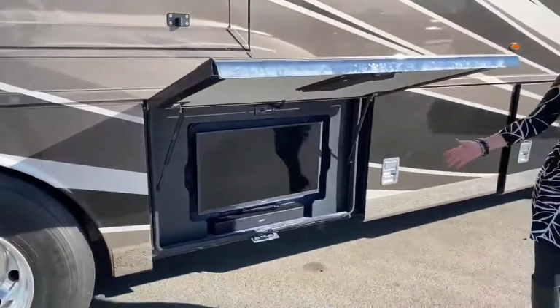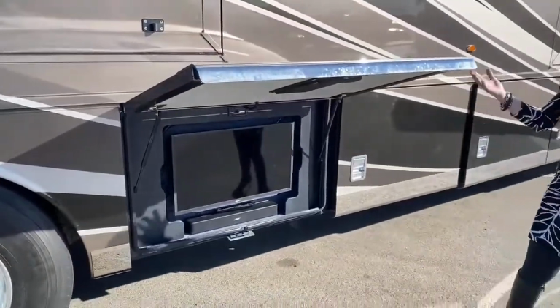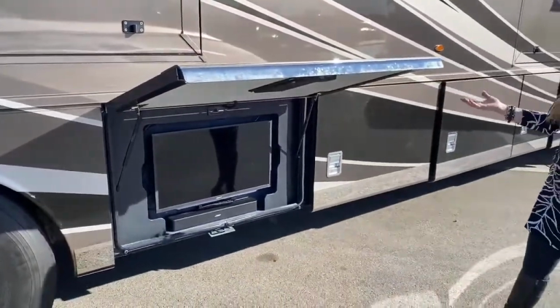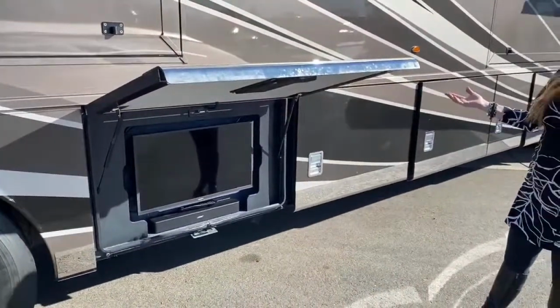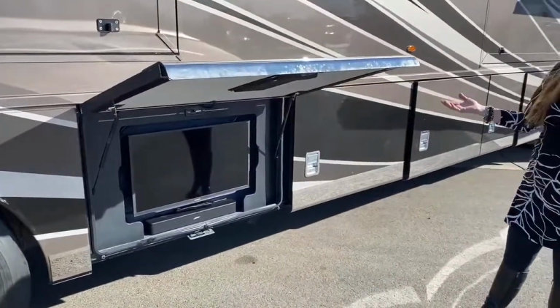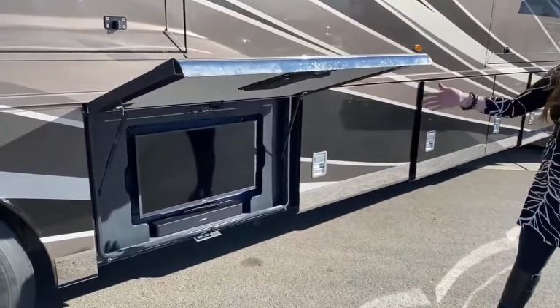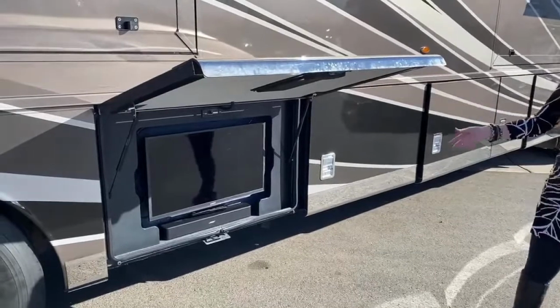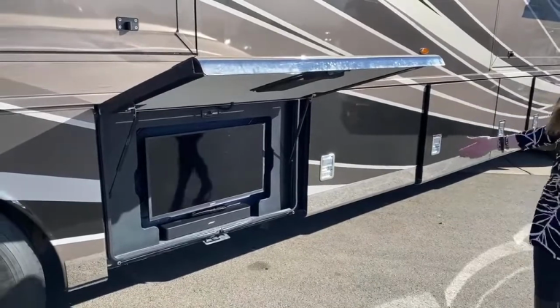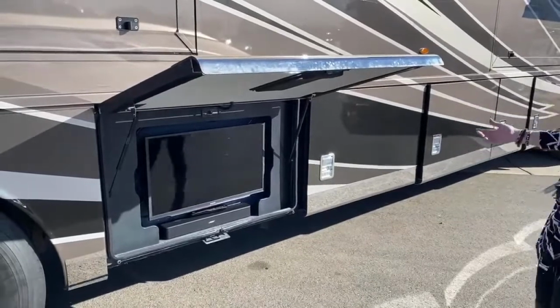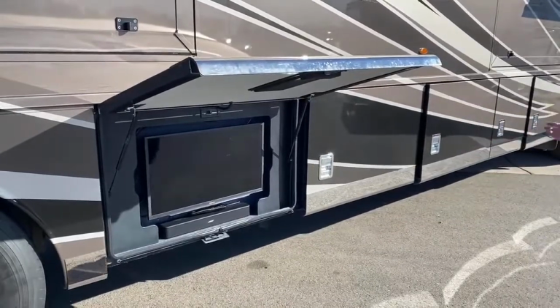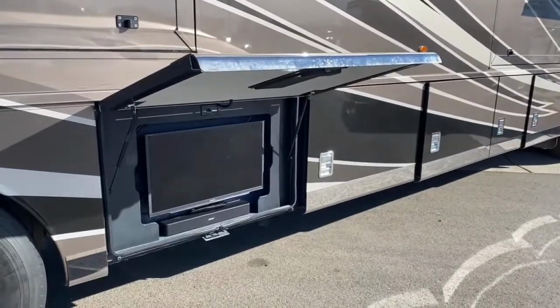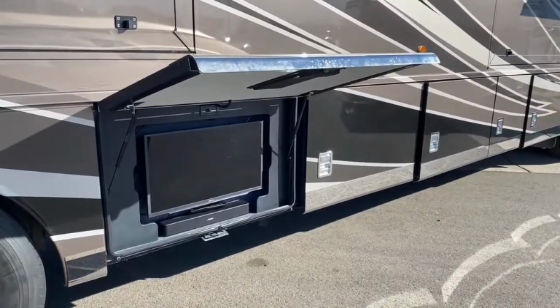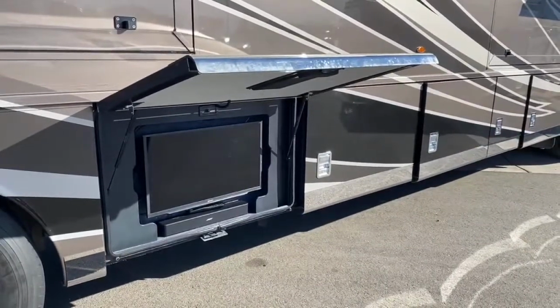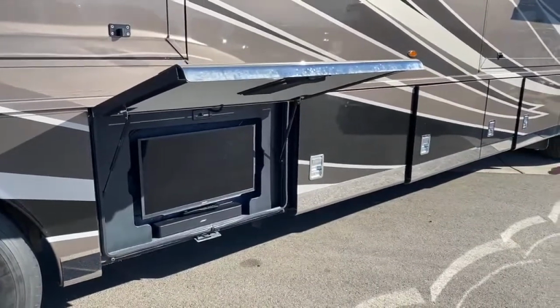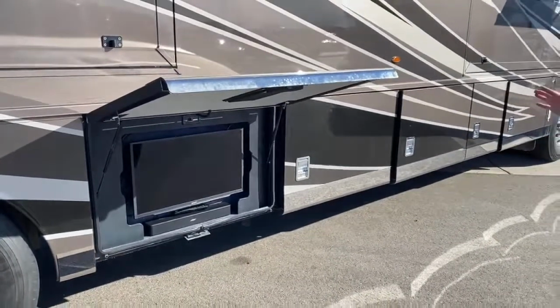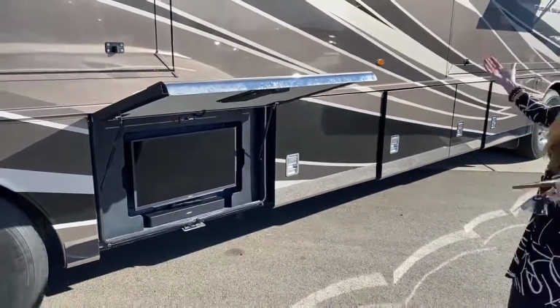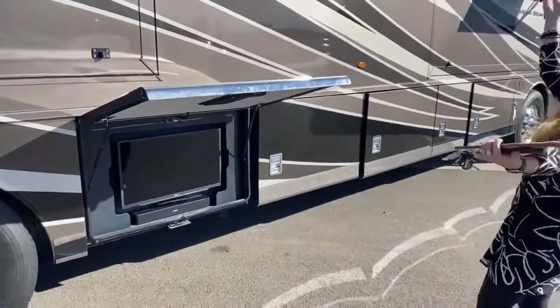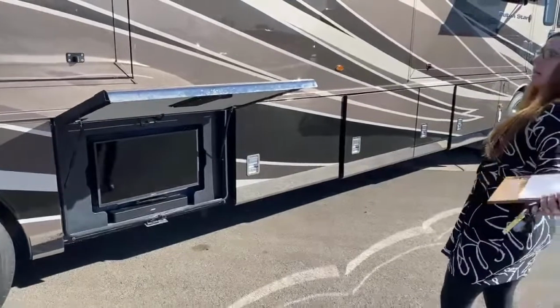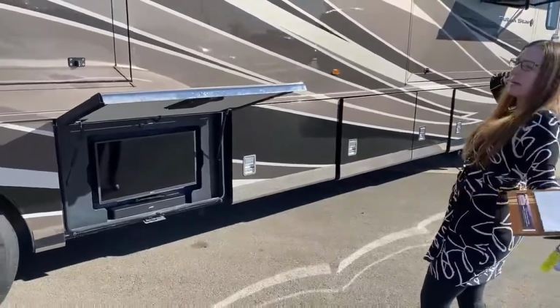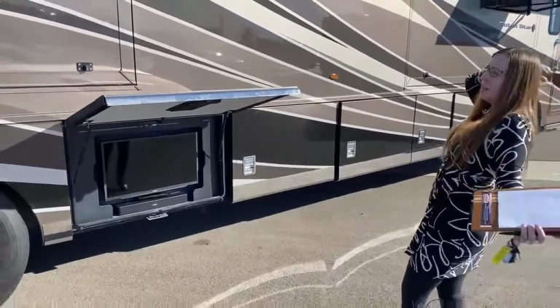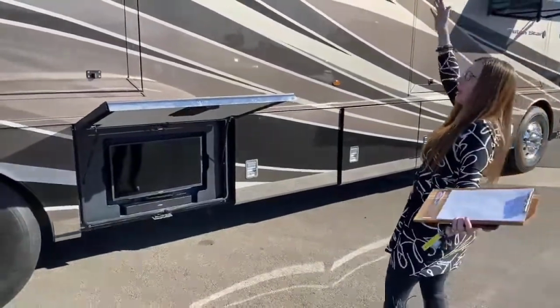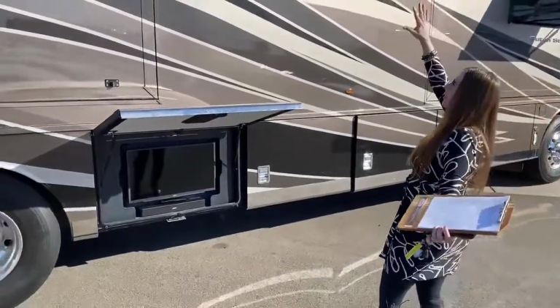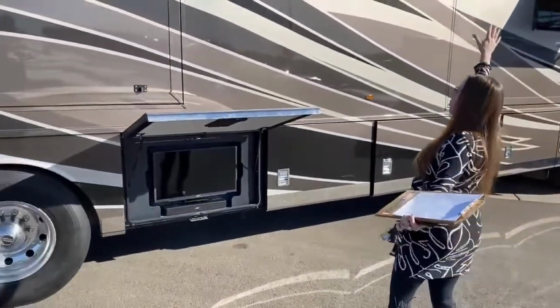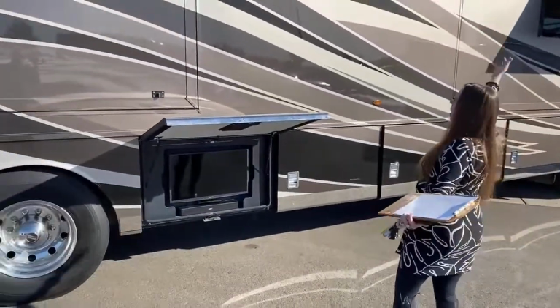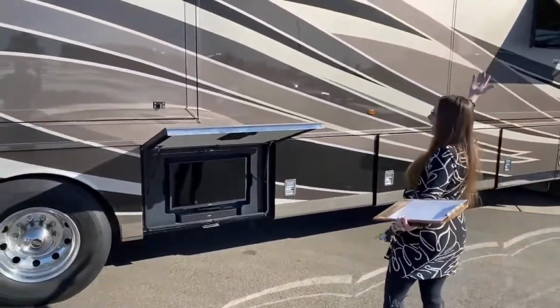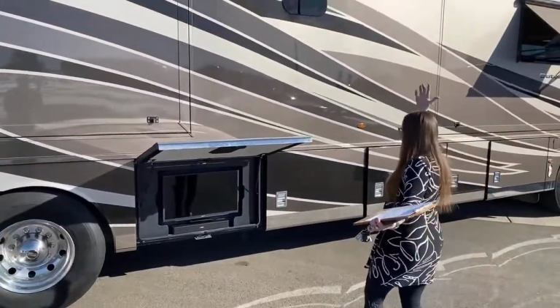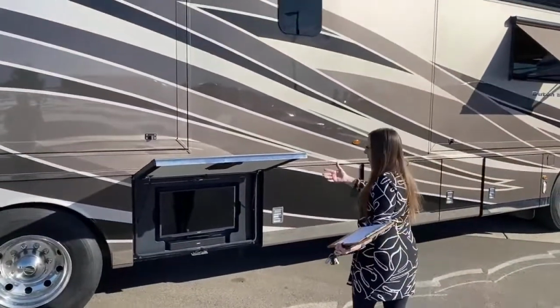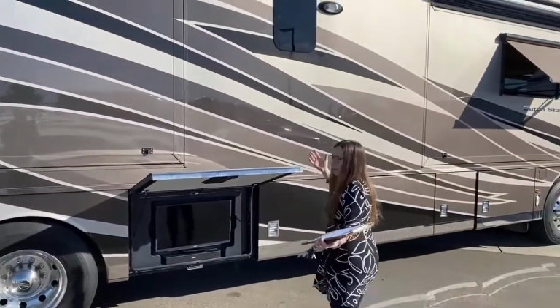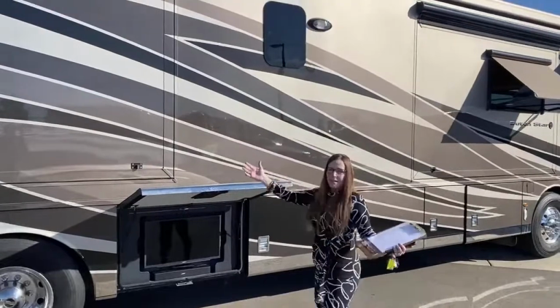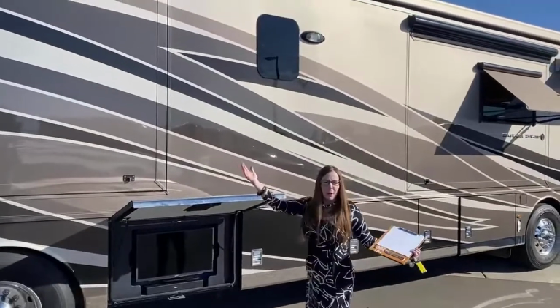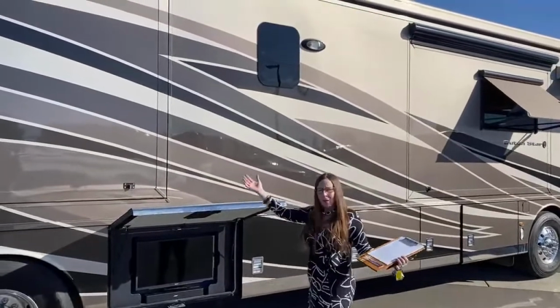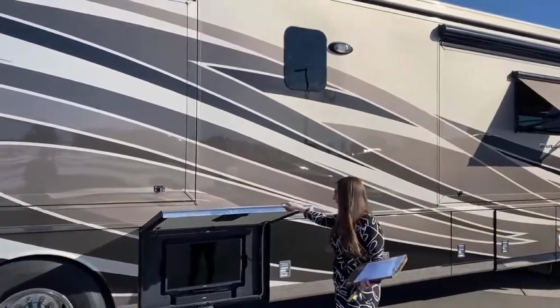A lot of people go, 'Oh my gosh, isn't this too low?' Well, if you're sitting down, it's actually really nicely shaded — the perfect spot for it. You've got your Dometic or Gerard awnings out. This is like a party waiting to happen. What a great RV for taking the whole family out, especially with all the sleeping accommodations.